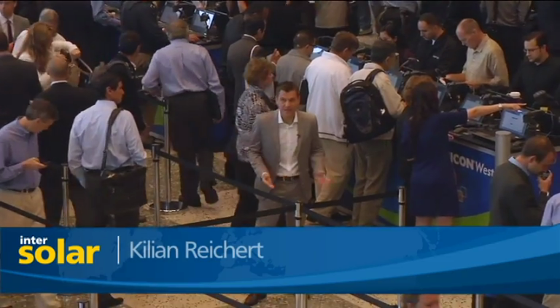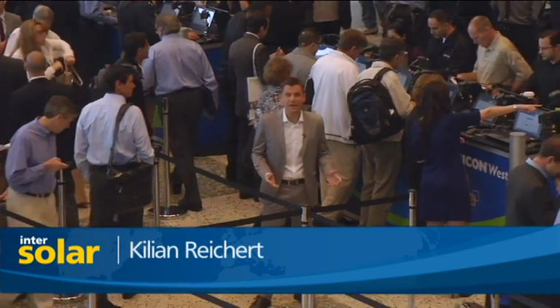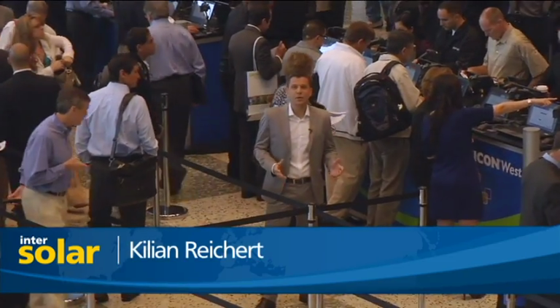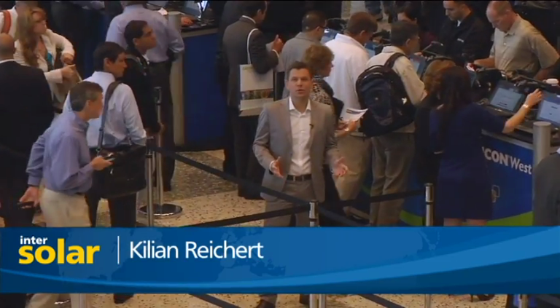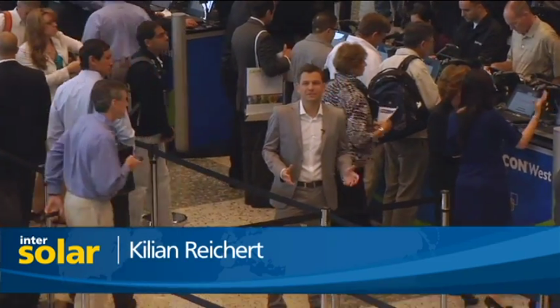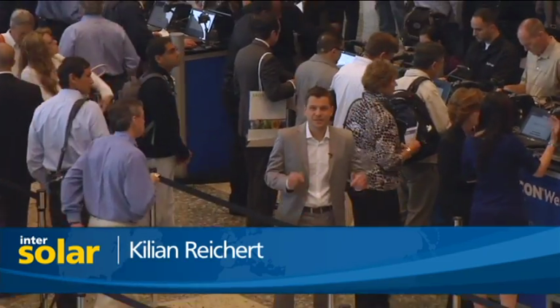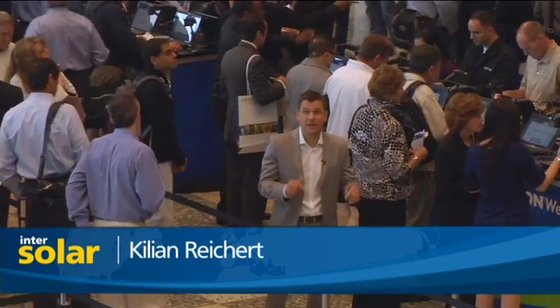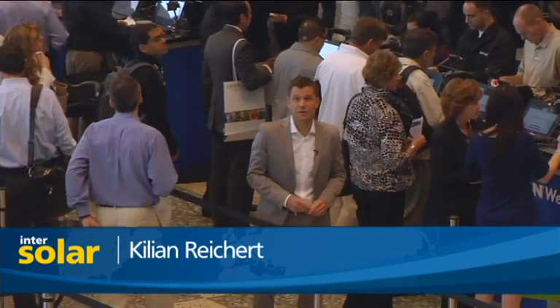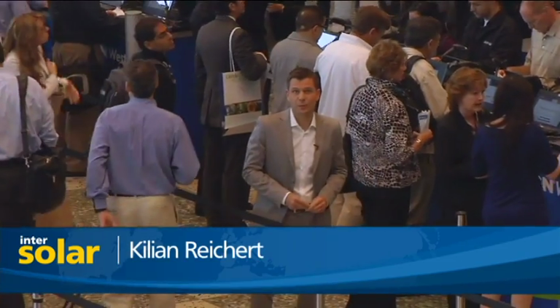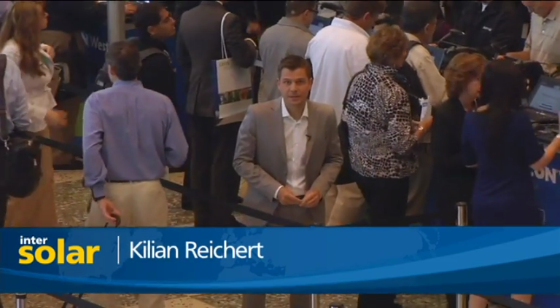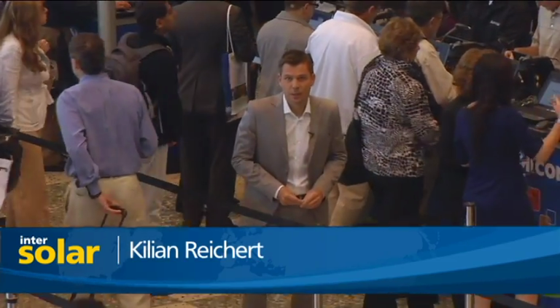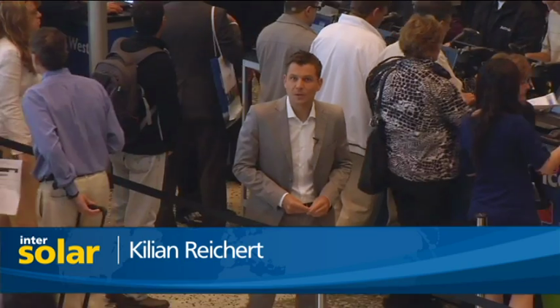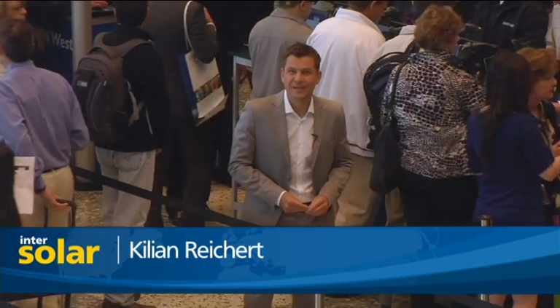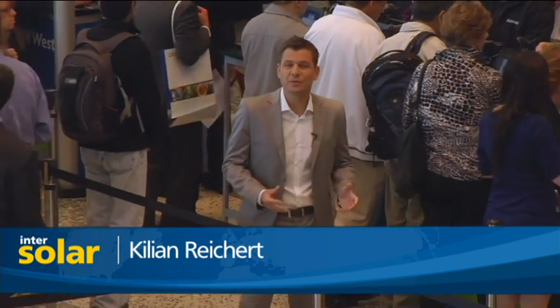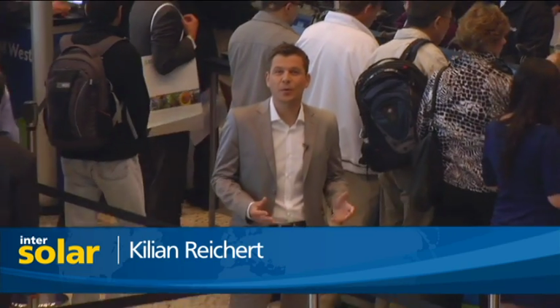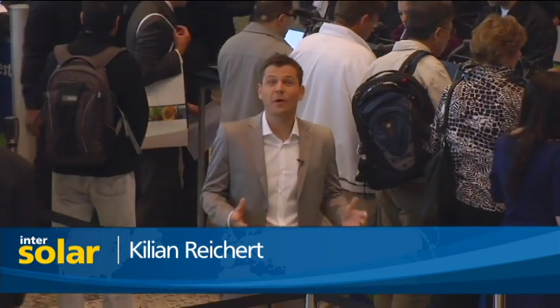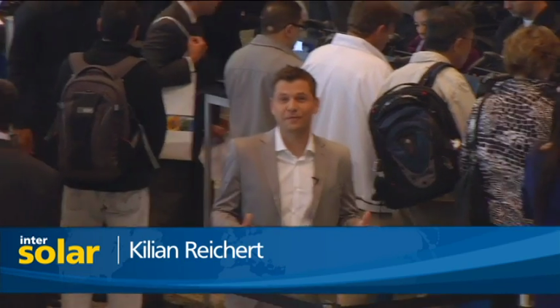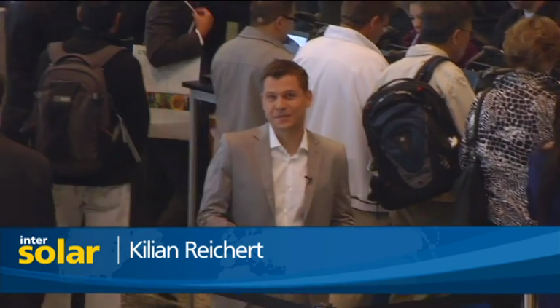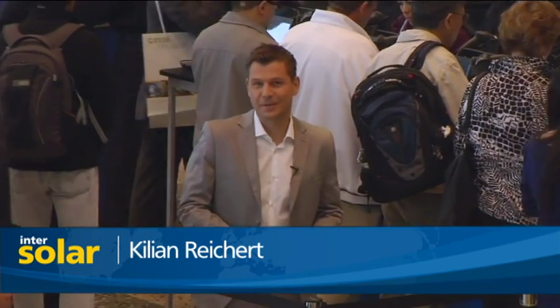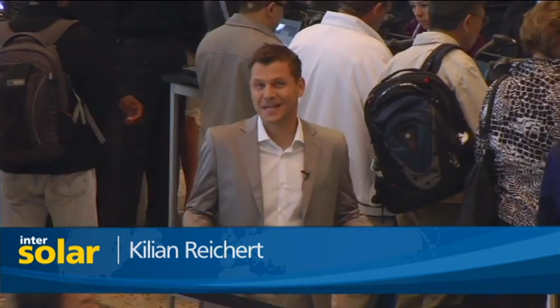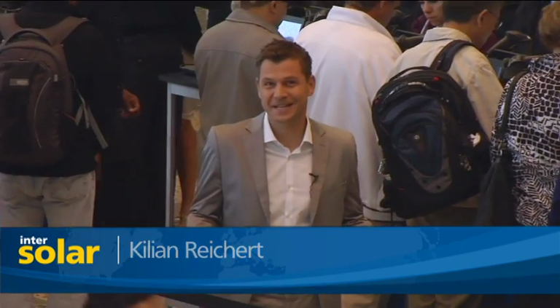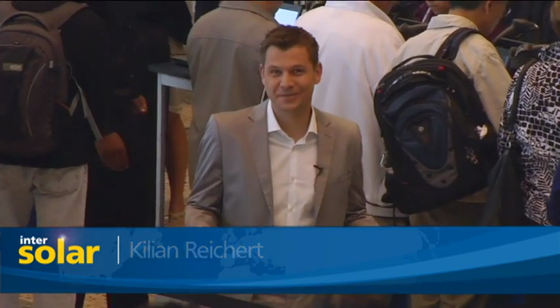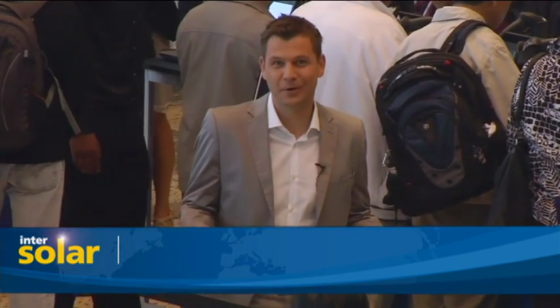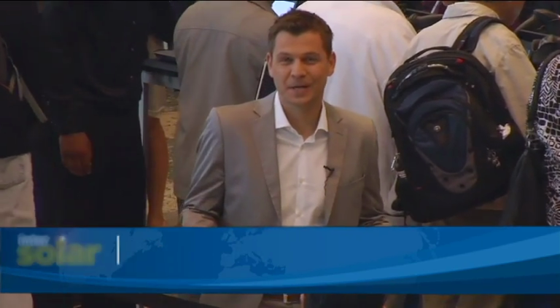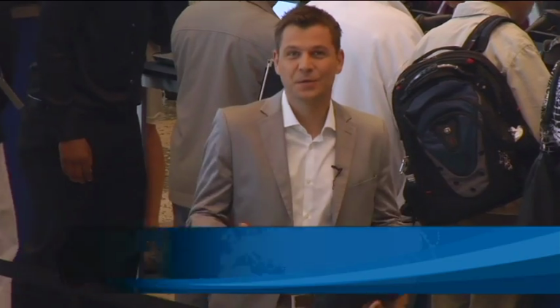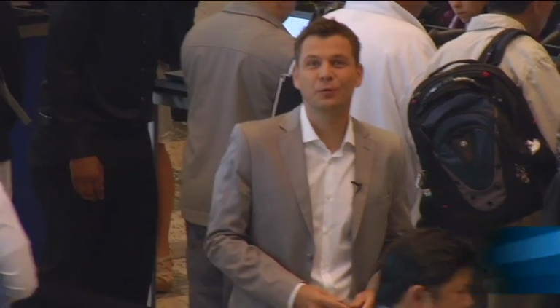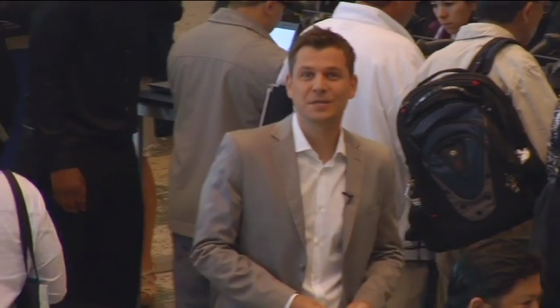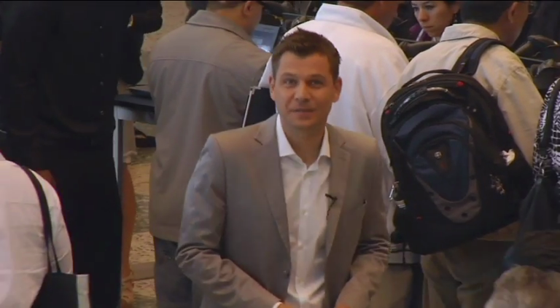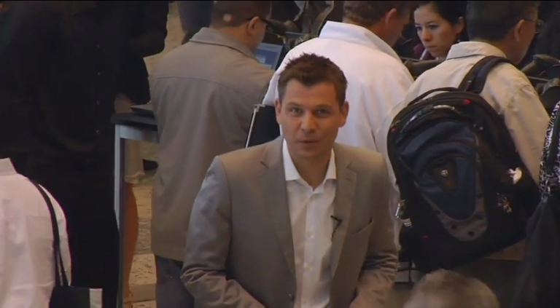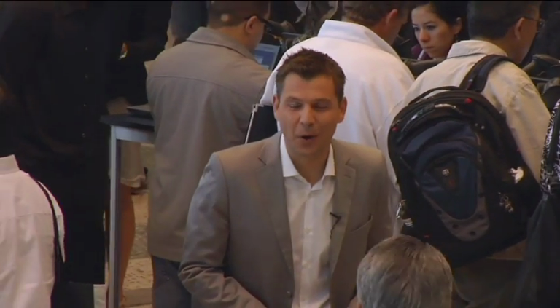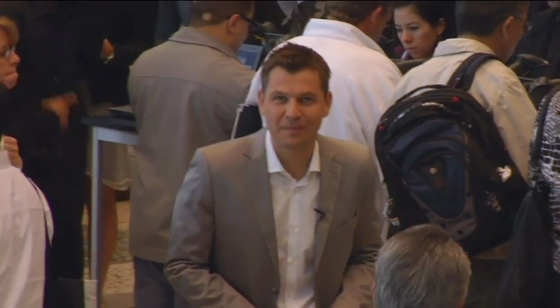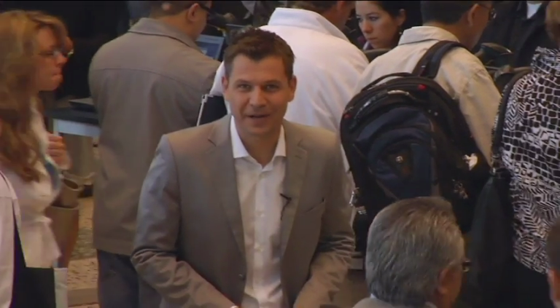This year you won't just find us here in Moscone West — we'll also be in Moscone North for the first time, because as the industry grows, so too grows InterSolar North America.